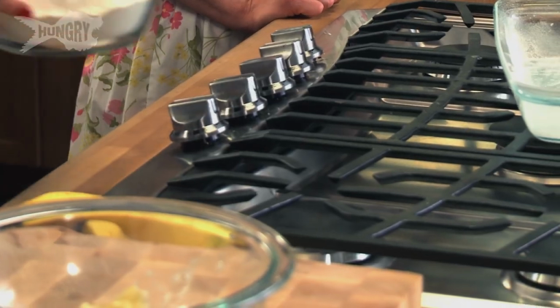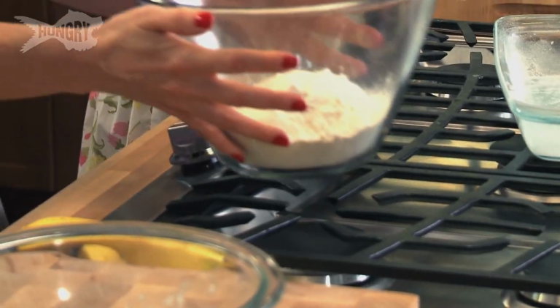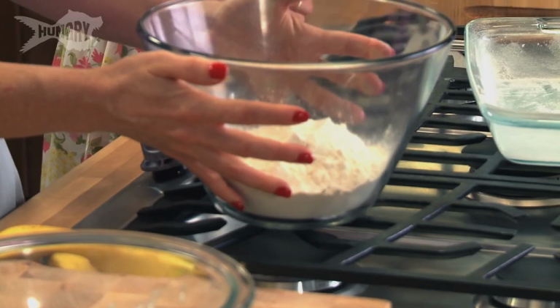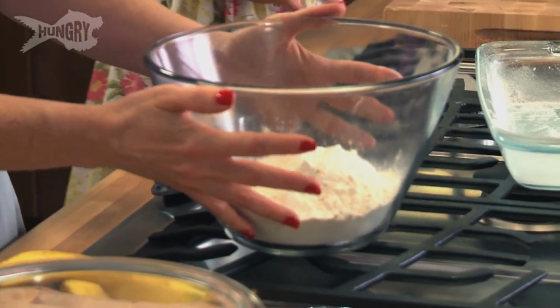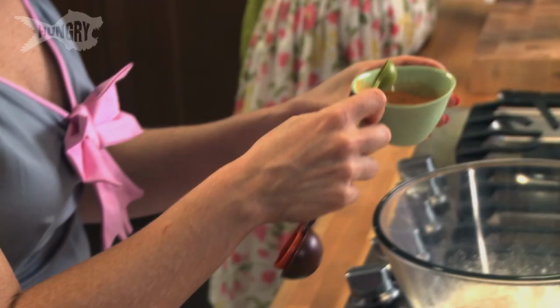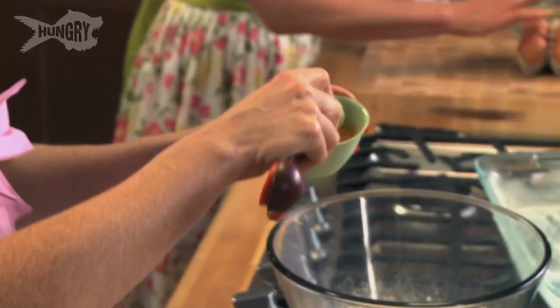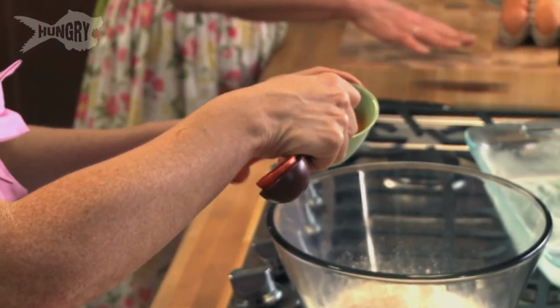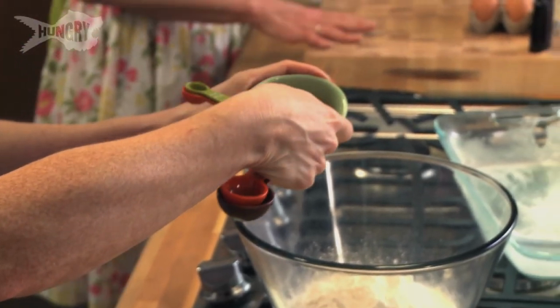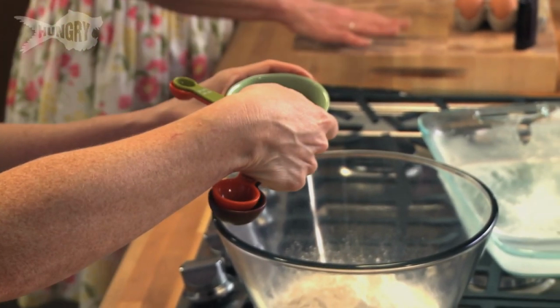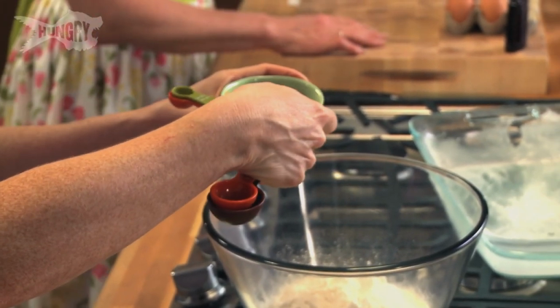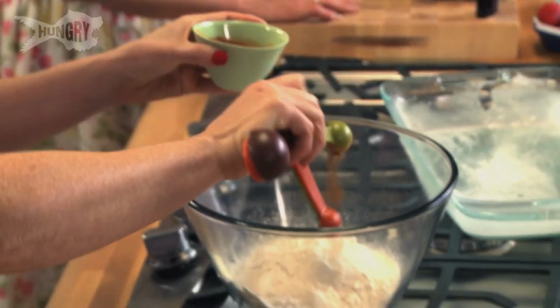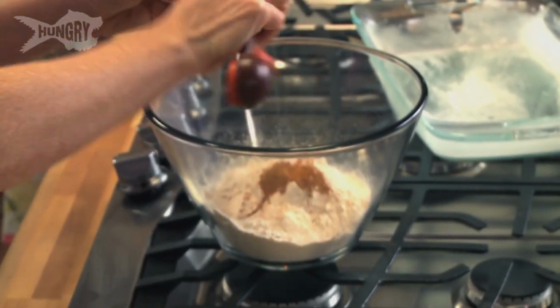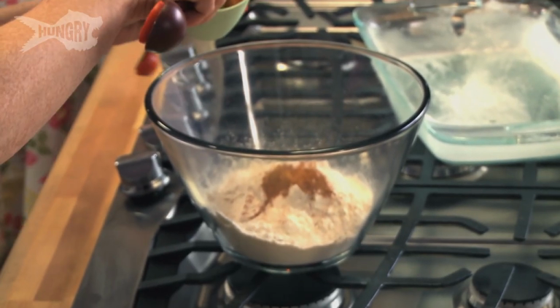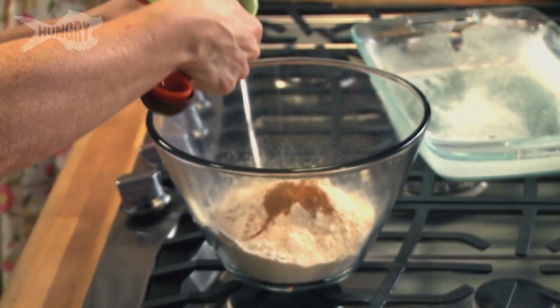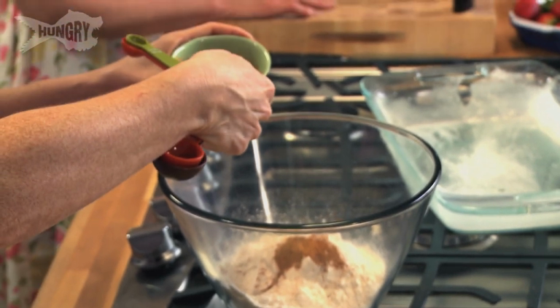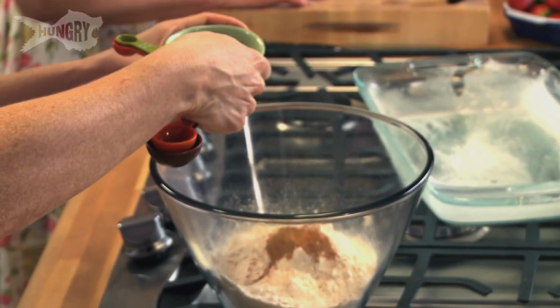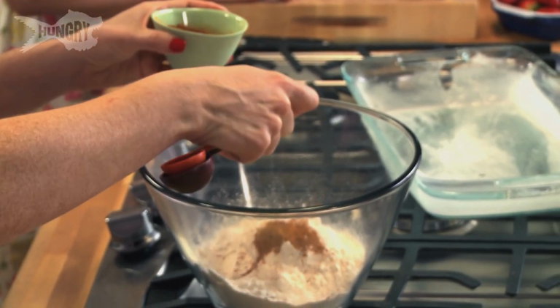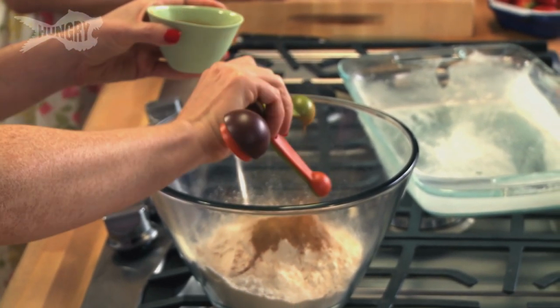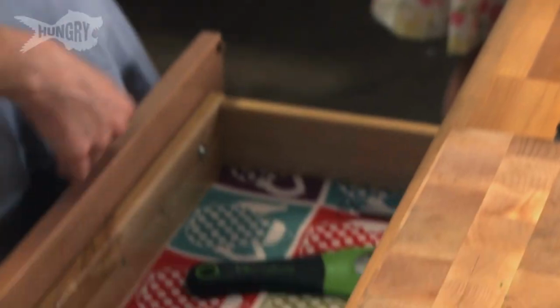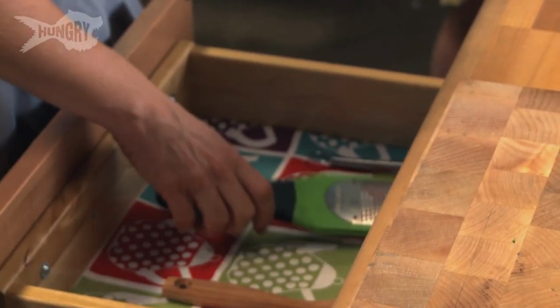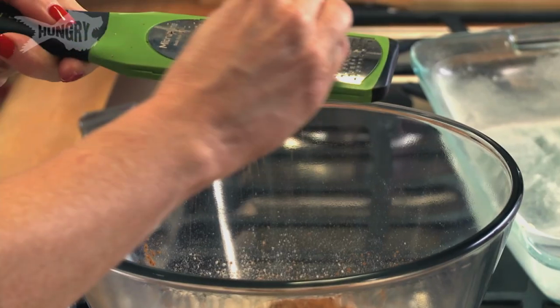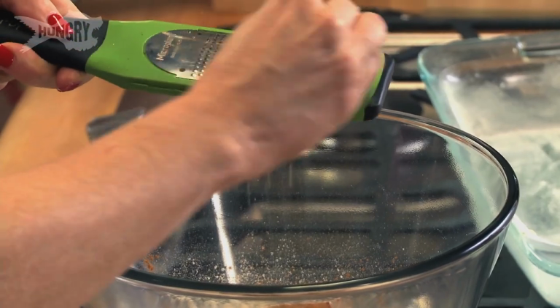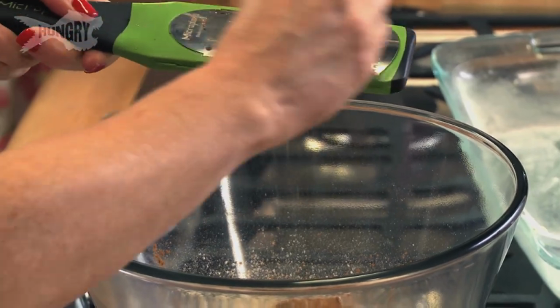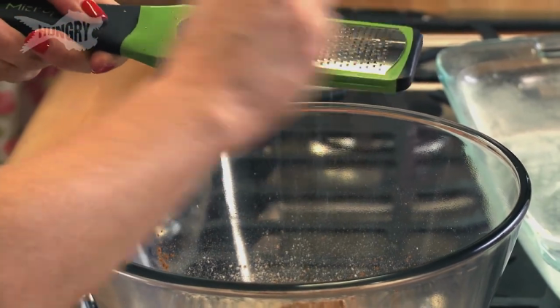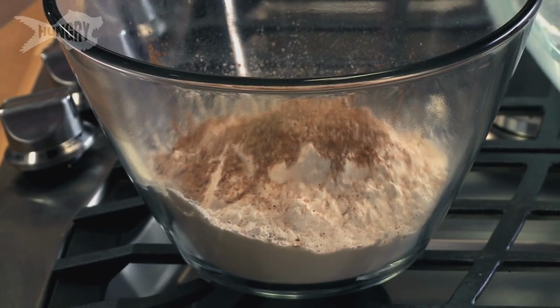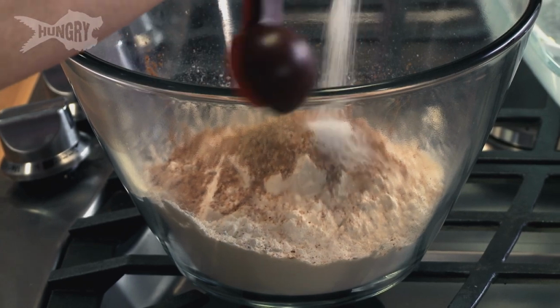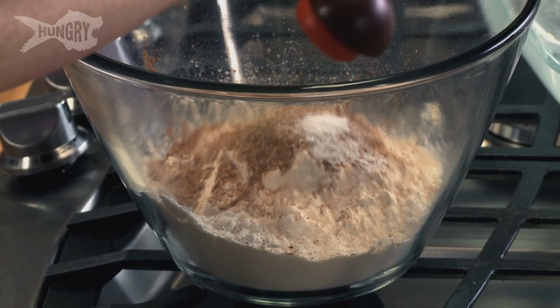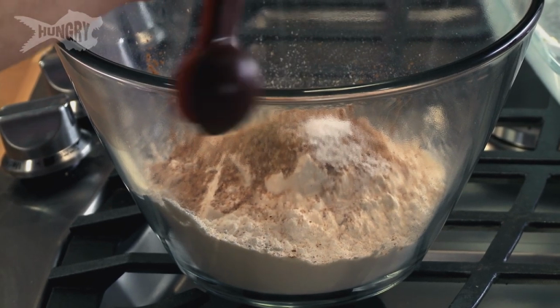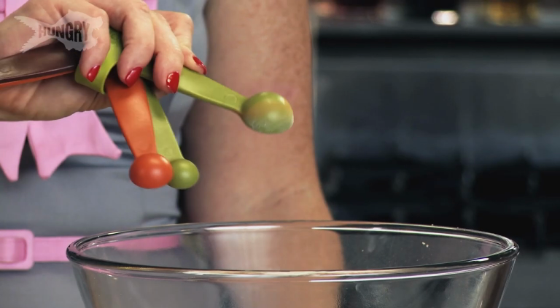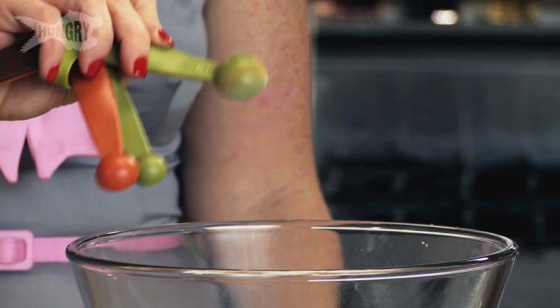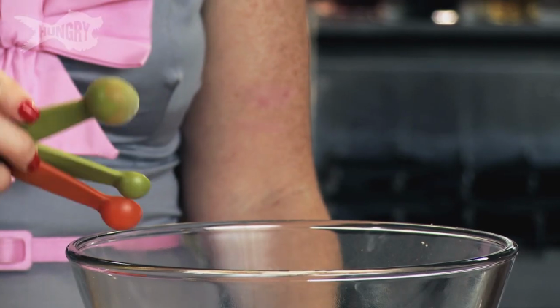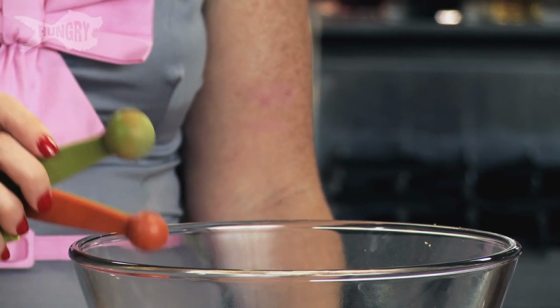Three cups of flour — incorporate all those dry ingredients. Add our spices: two teaspoons of cinnamon, a teaspoon of nutmeg — I've got to grate it — a half a teaspoon of salt, and a teaspoon of baking soda.